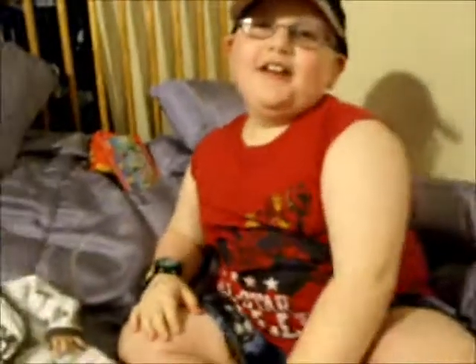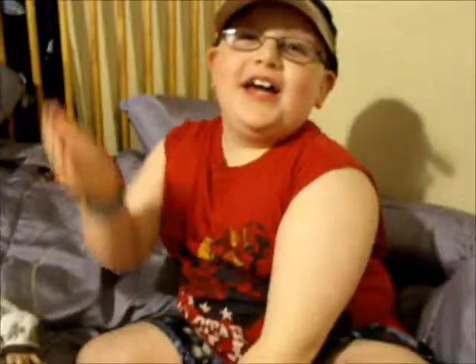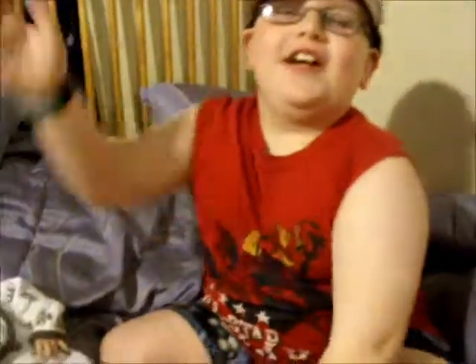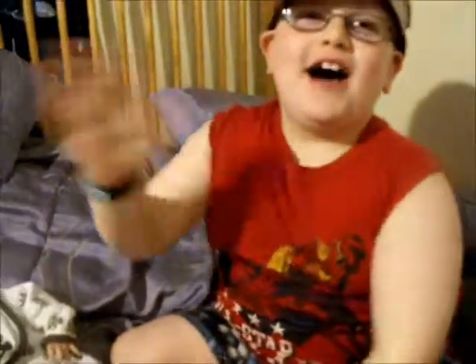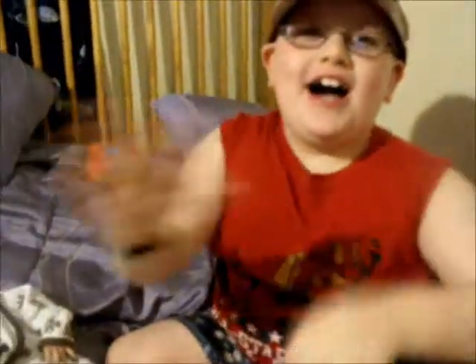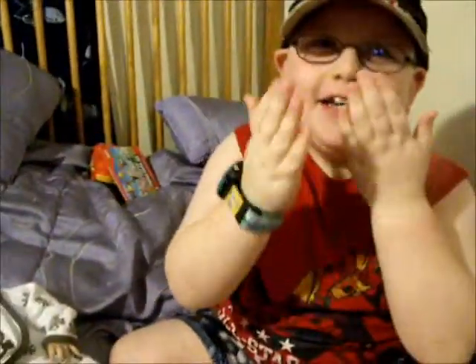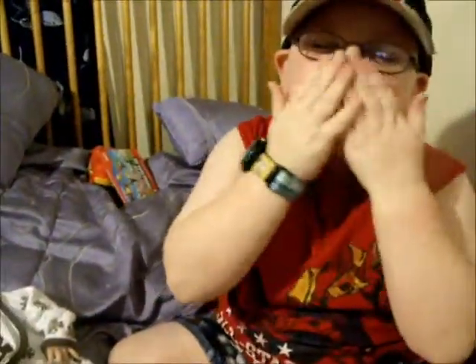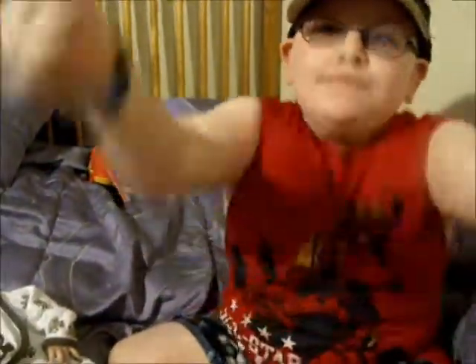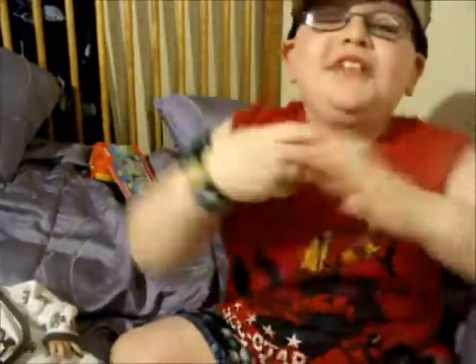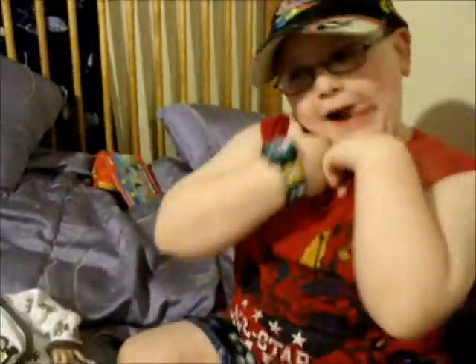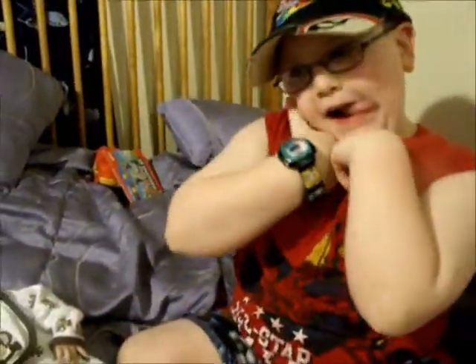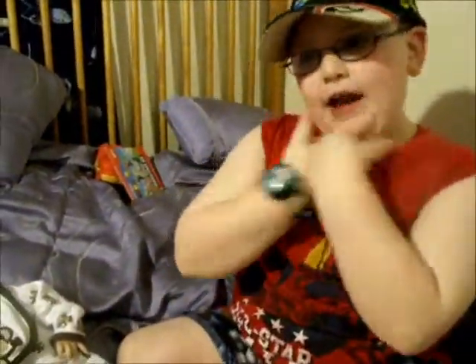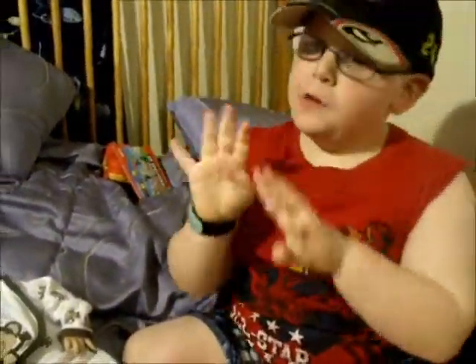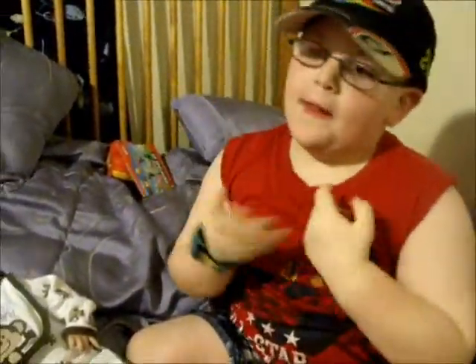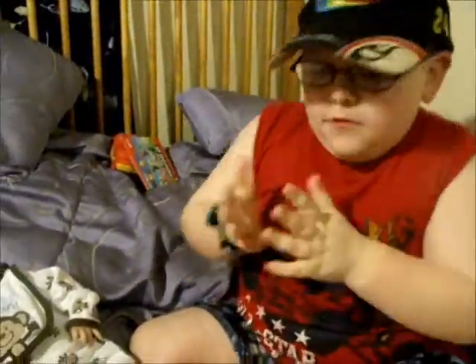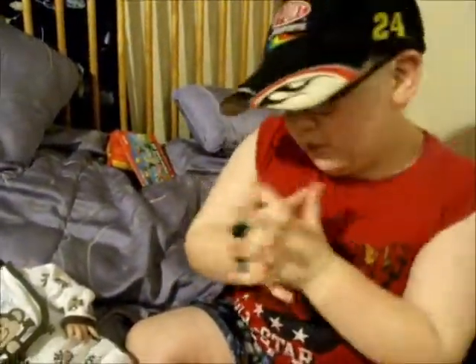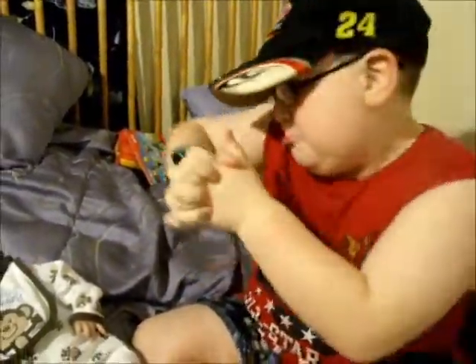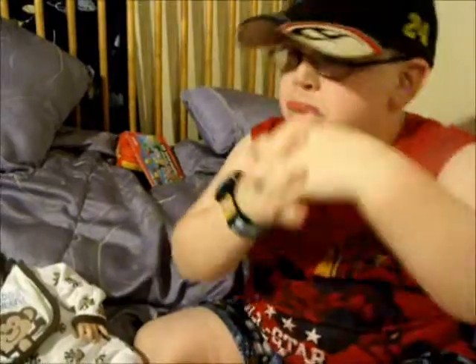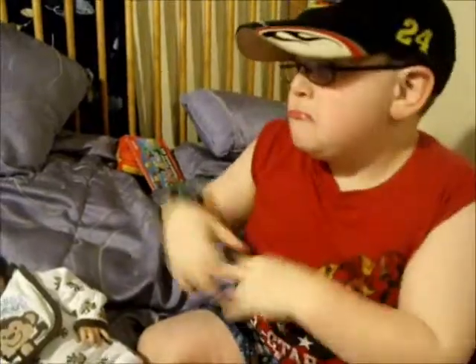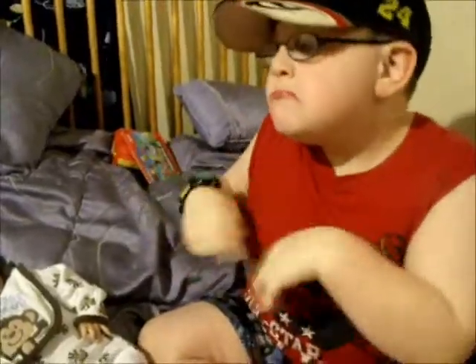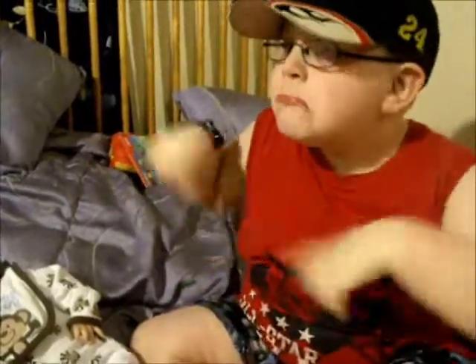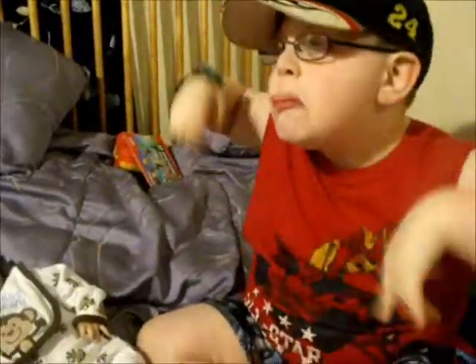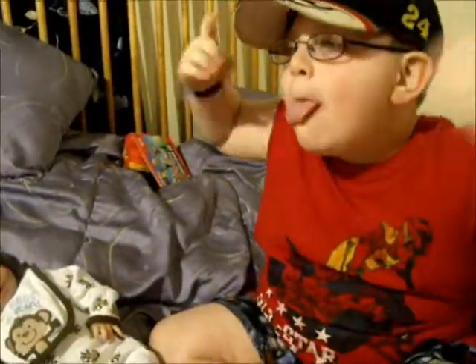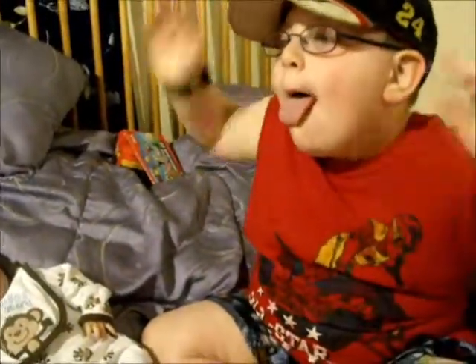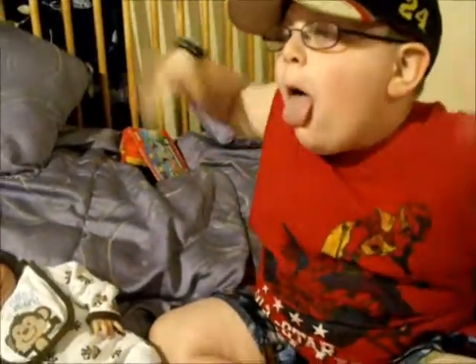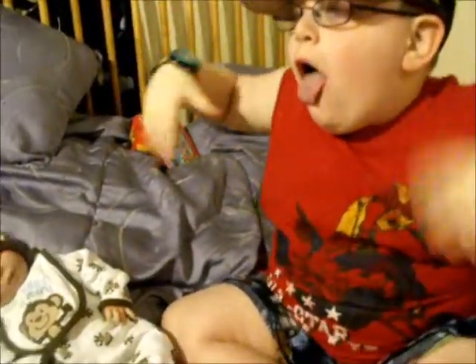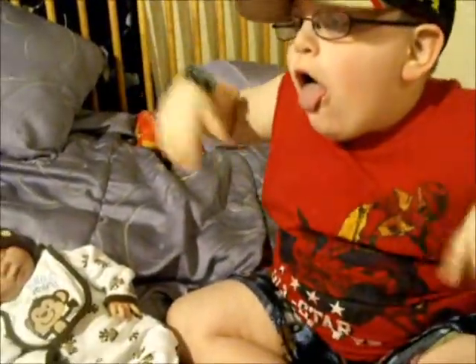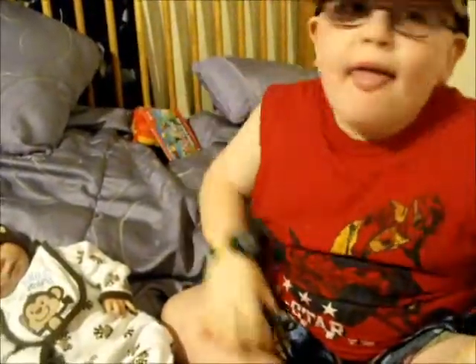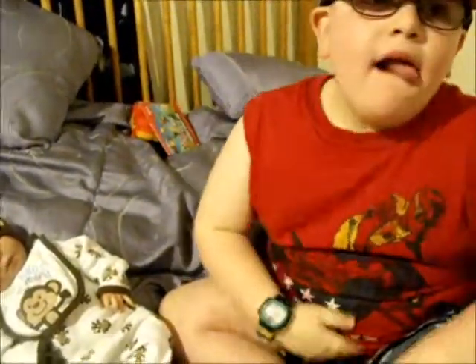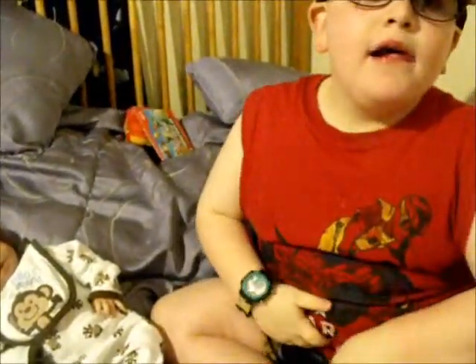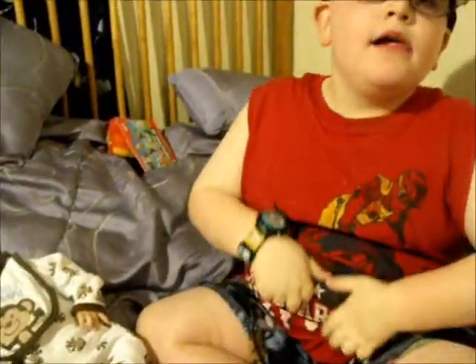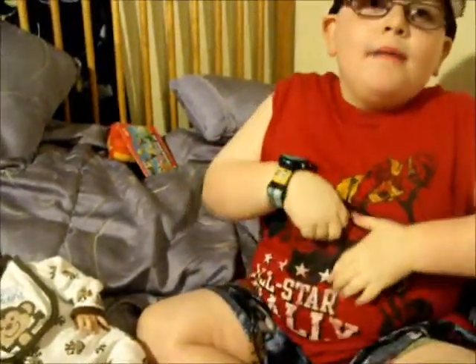Bye everybody! I know it was a short little video but my battery's starting to go down and we just wanted to come on and show the few little things. Bye!